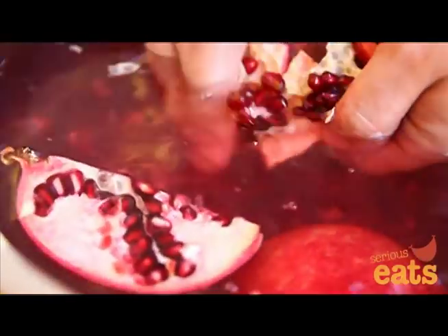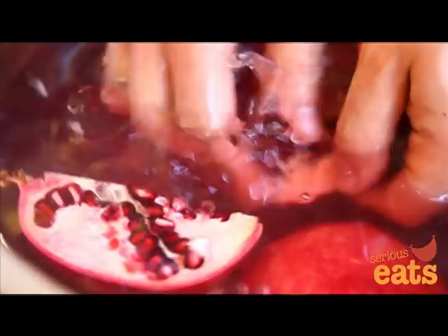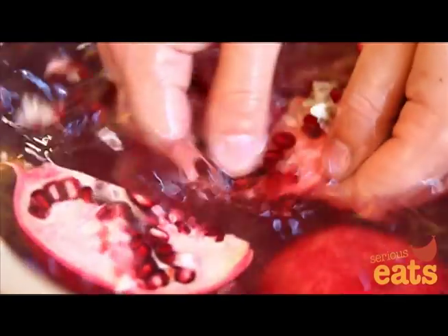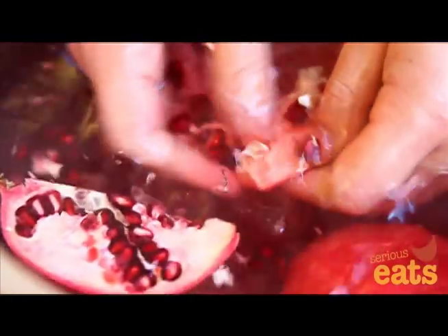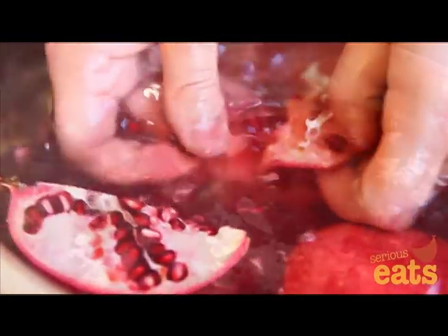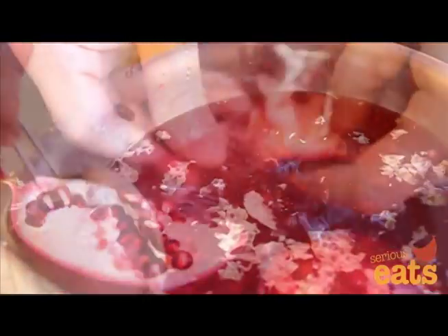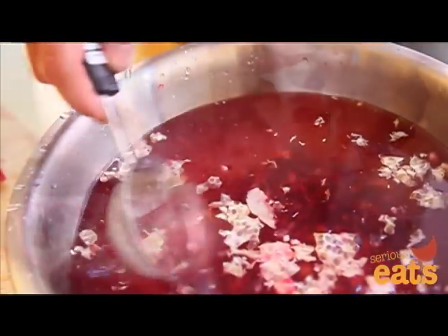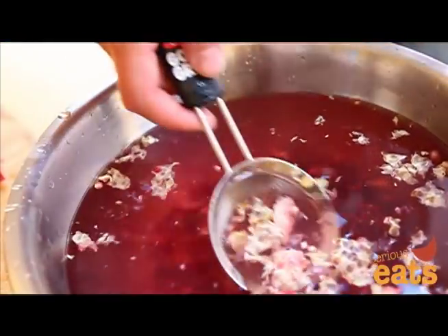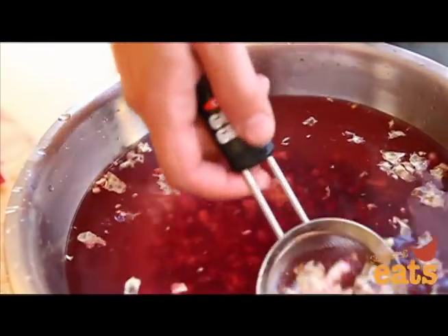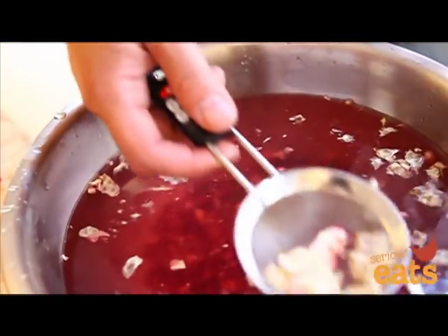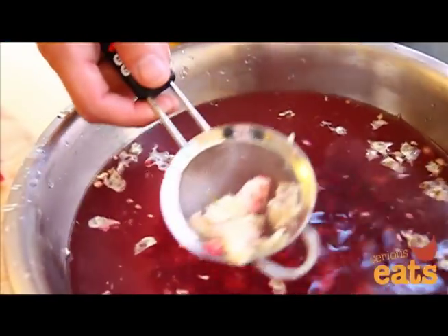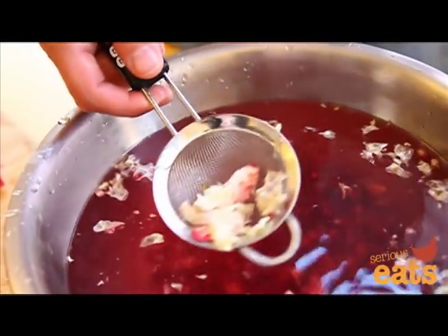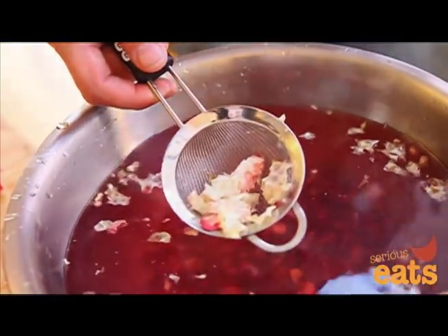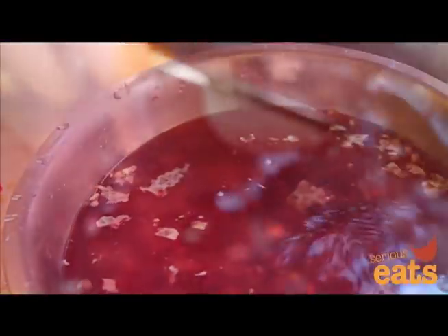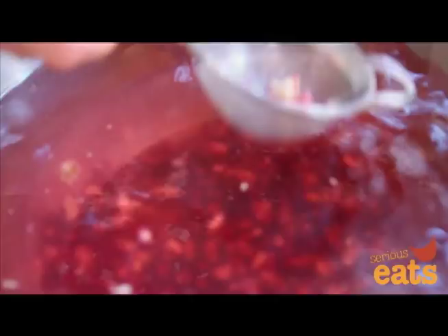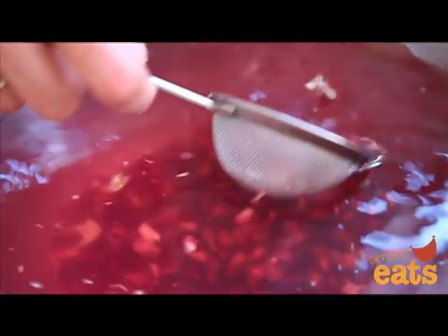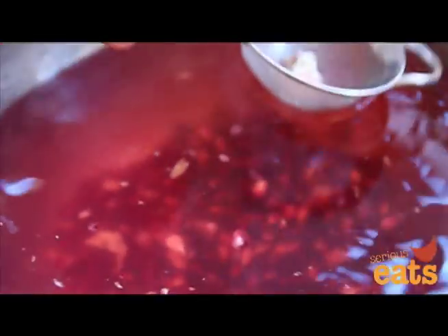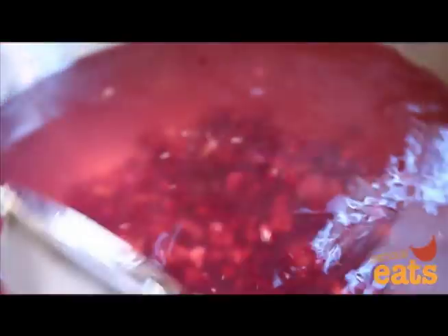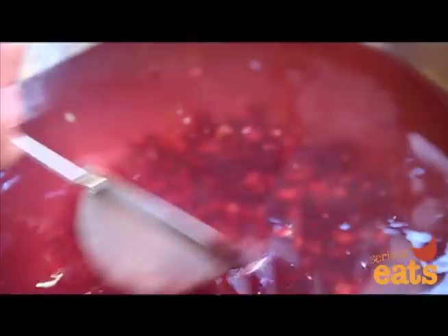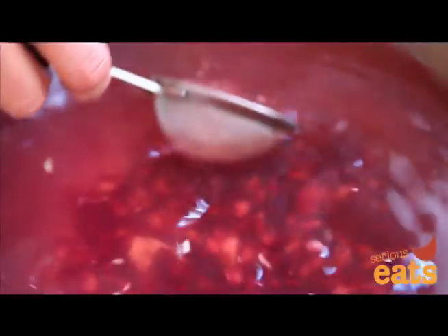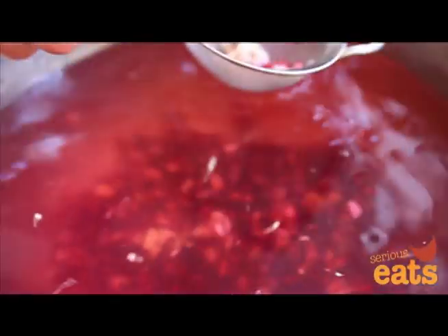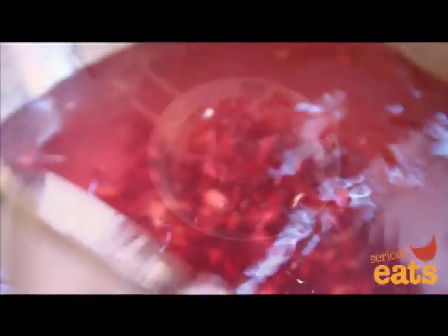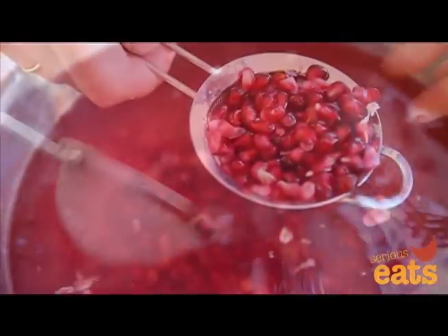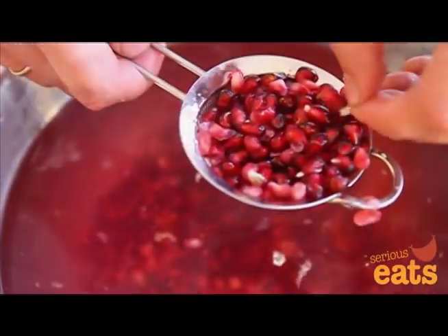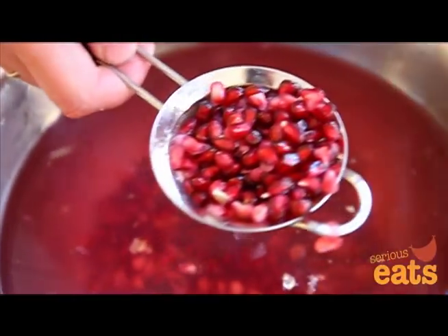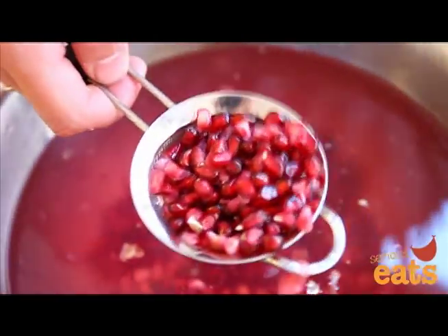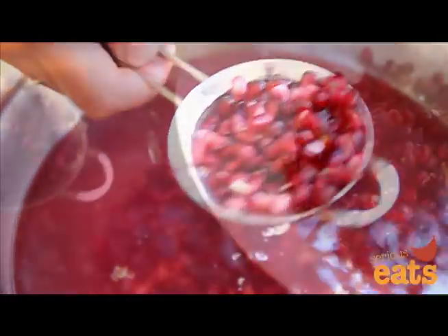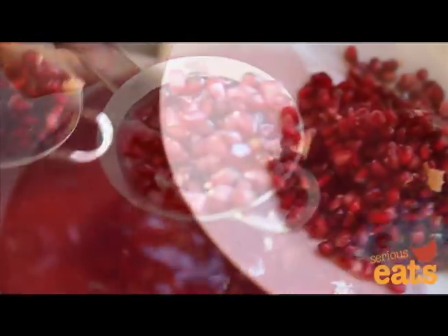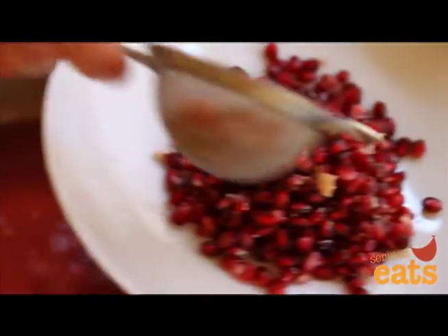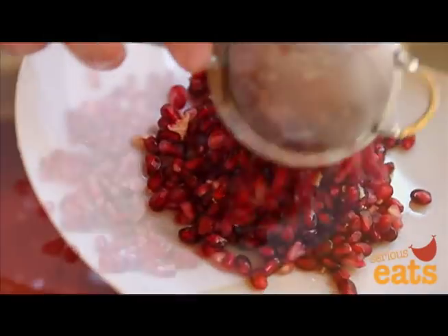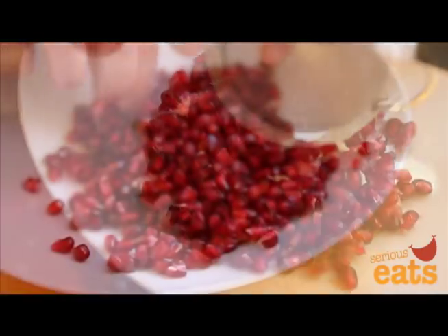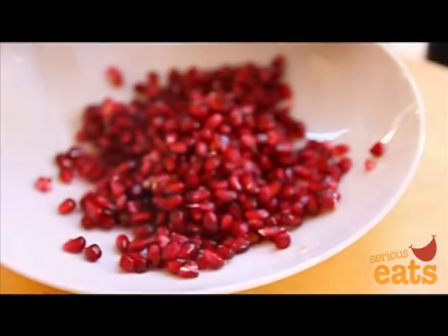As you remove the seeds, they should sink to the bottom of the bowl while any tiny bits of leftover pith will float to the top. Use a small wire mesh strainer to remove and discard the pith. Then drain the seeds and pick away any leftover pieces of pith.